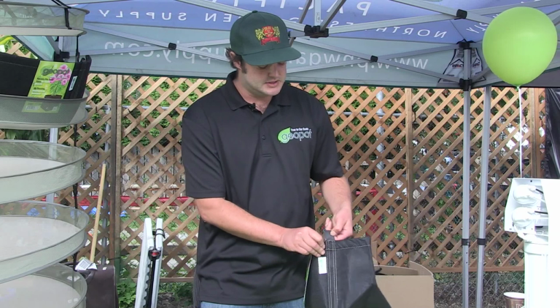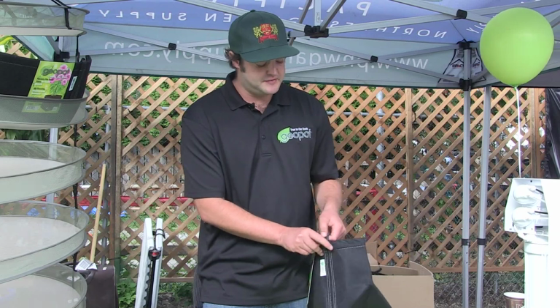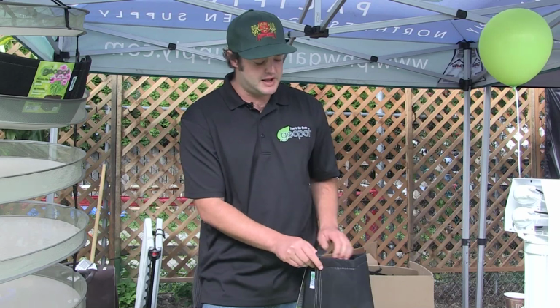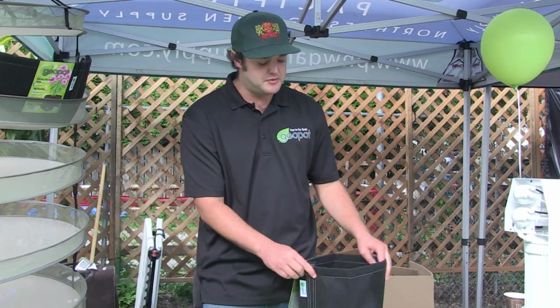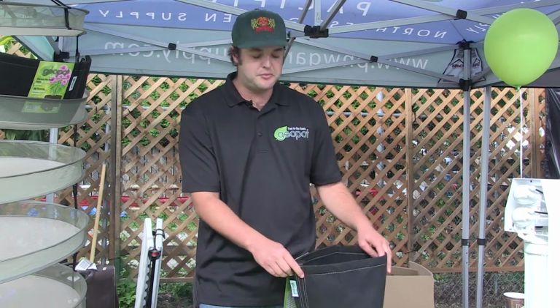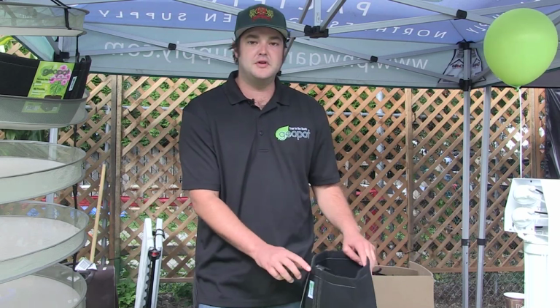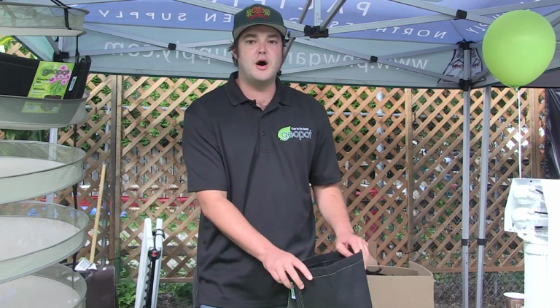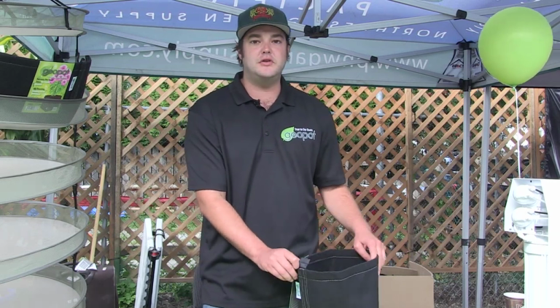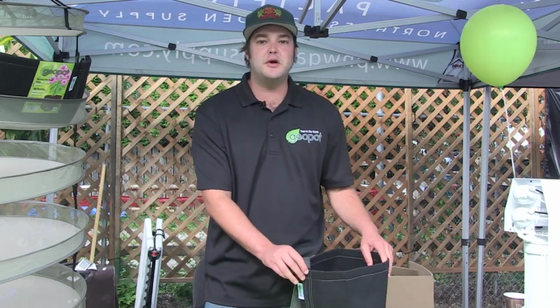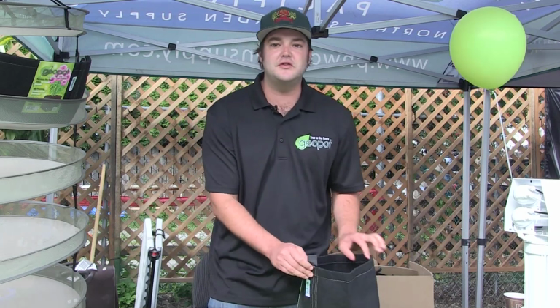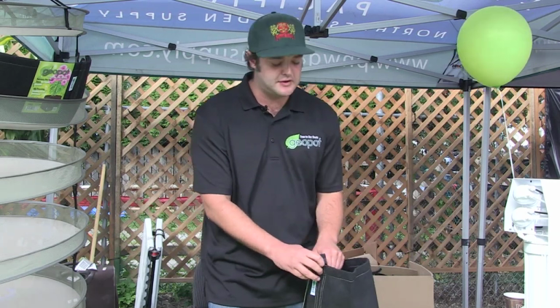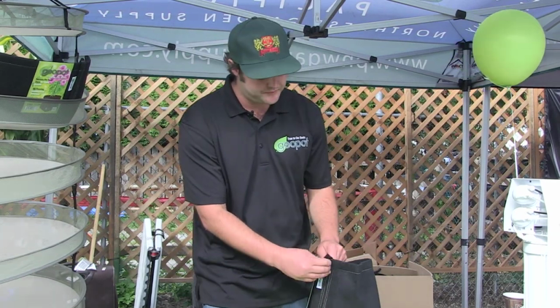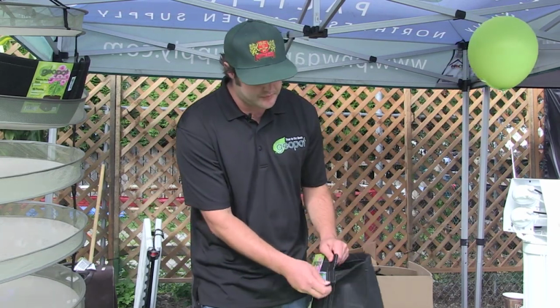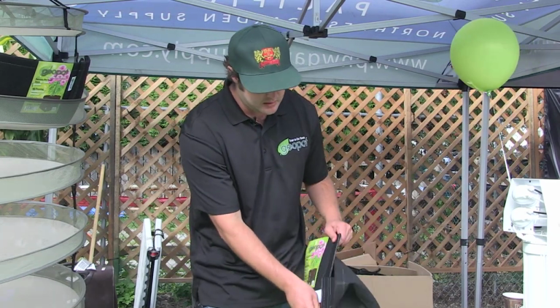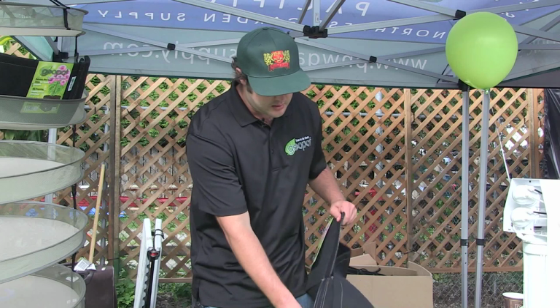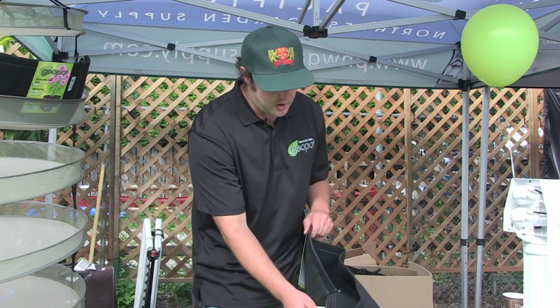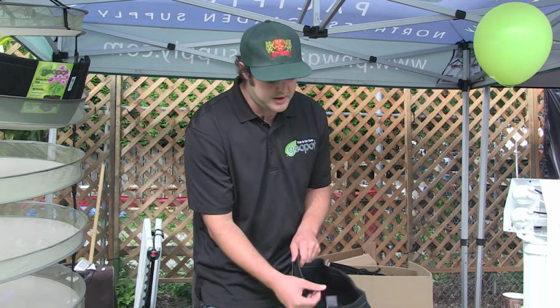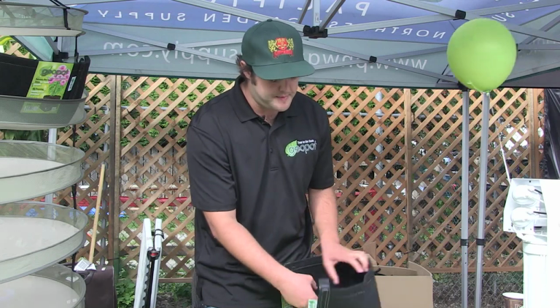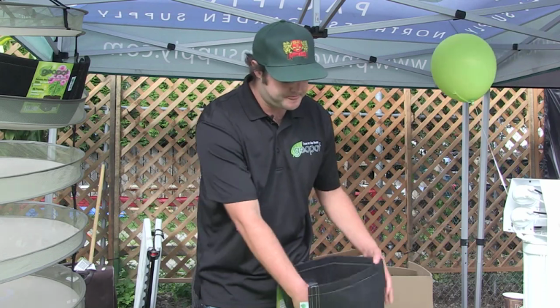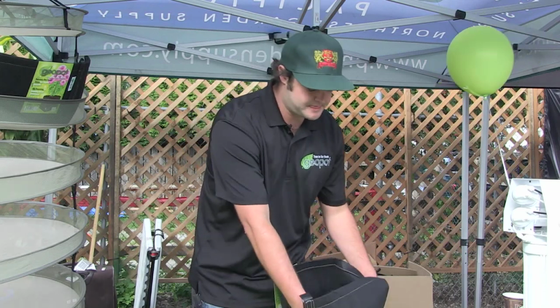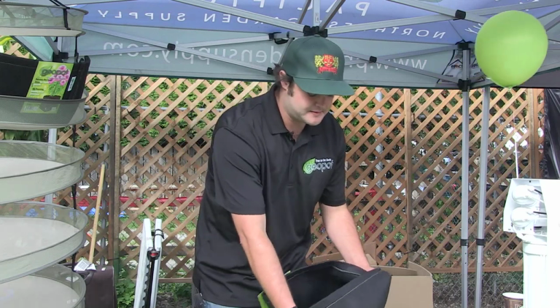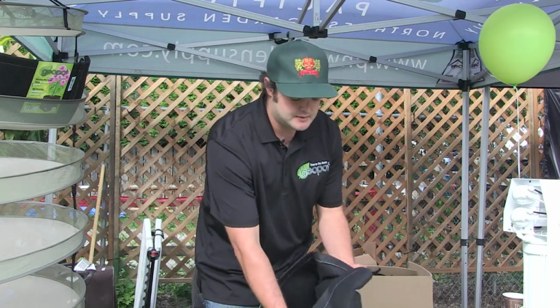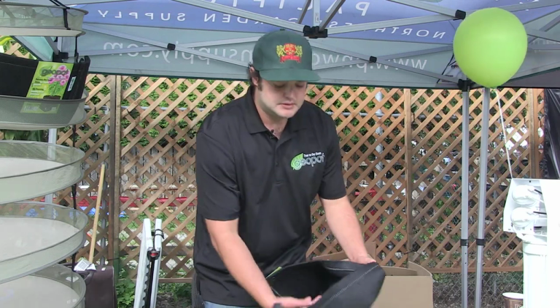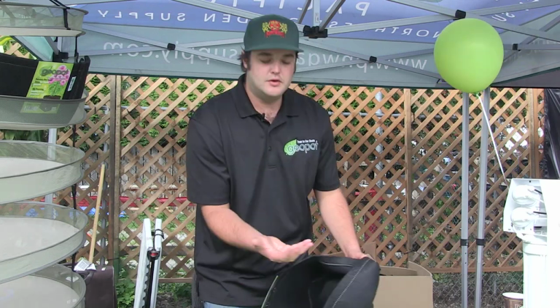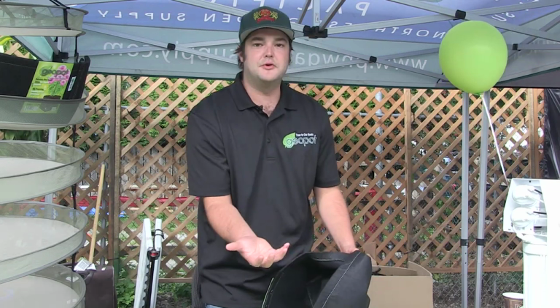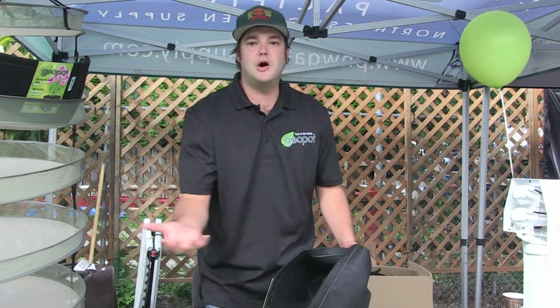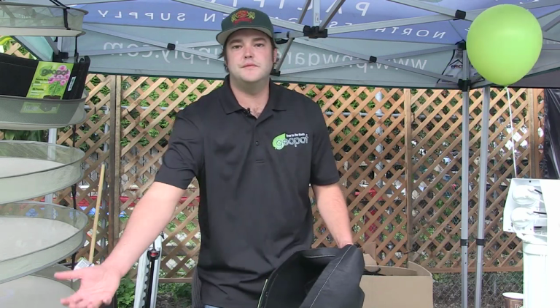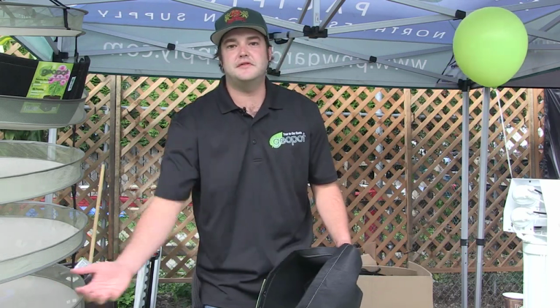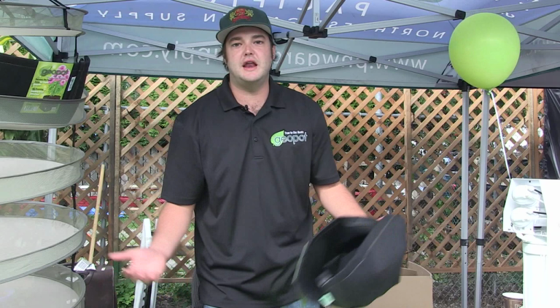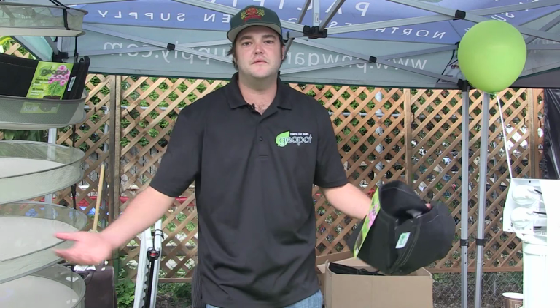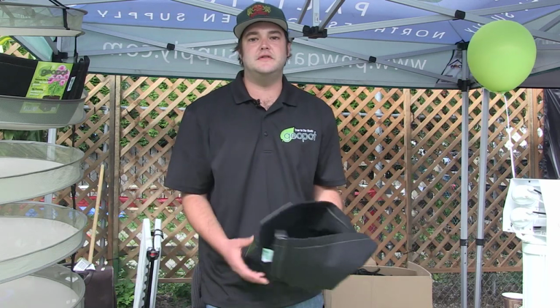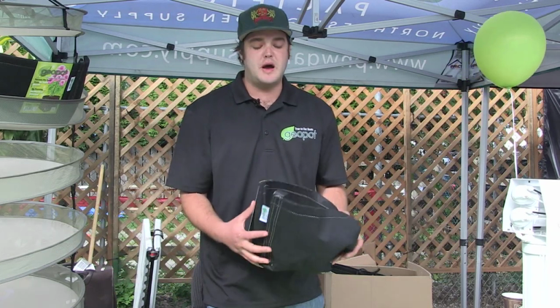So all you have to do when it comes time to transplant — give it a little water so the root ball stays intact, open it on up, grab the root ball, next container, easy as pie.